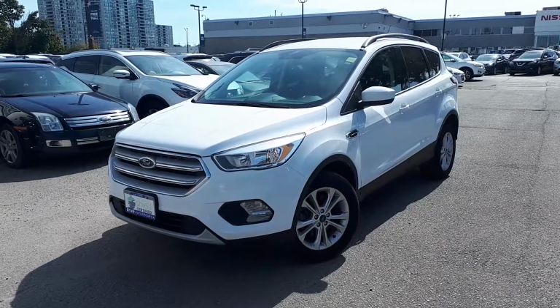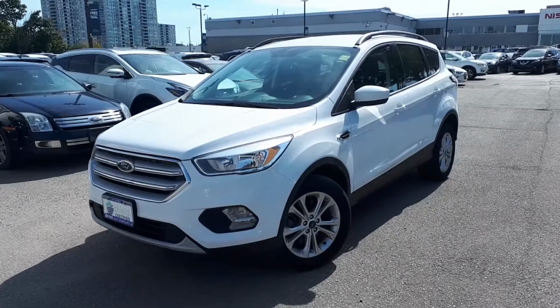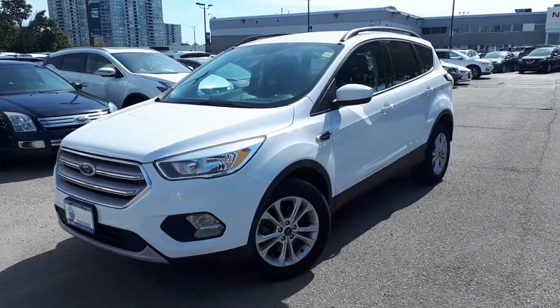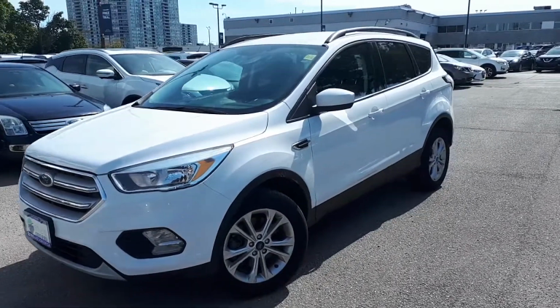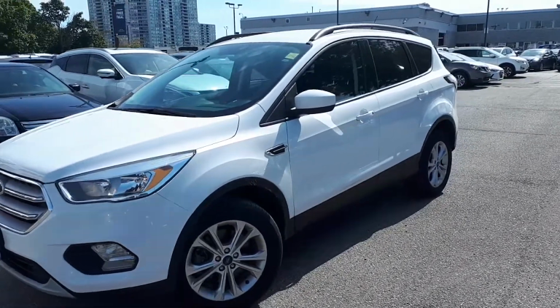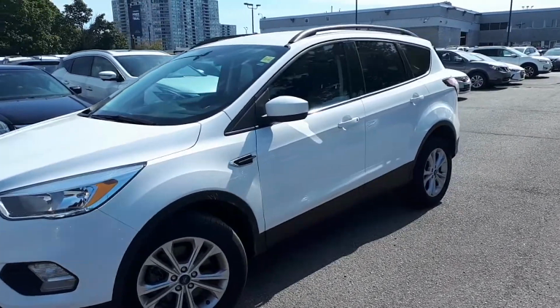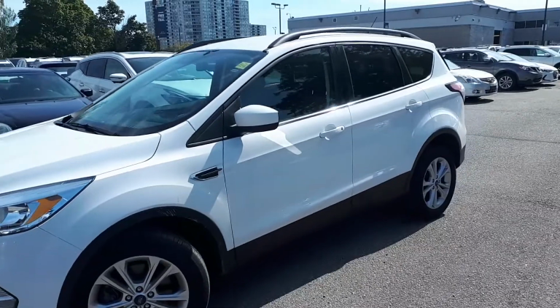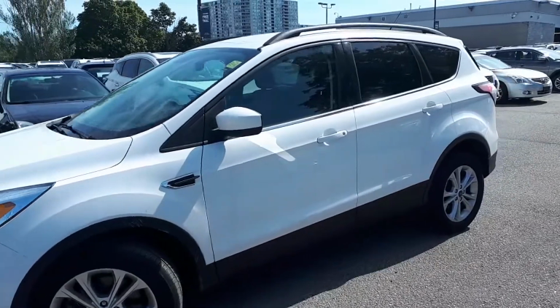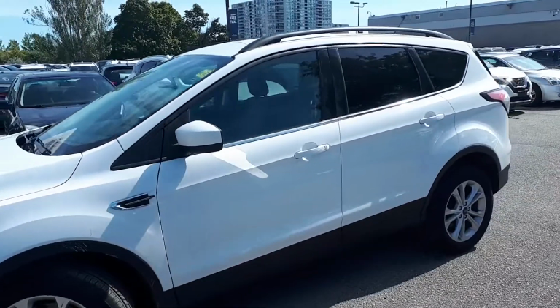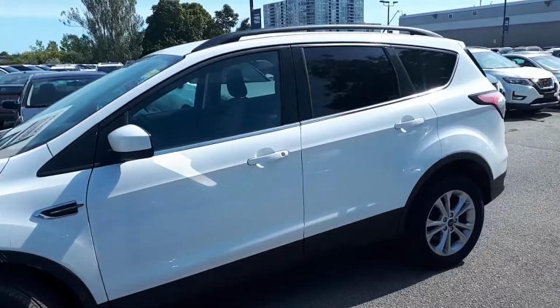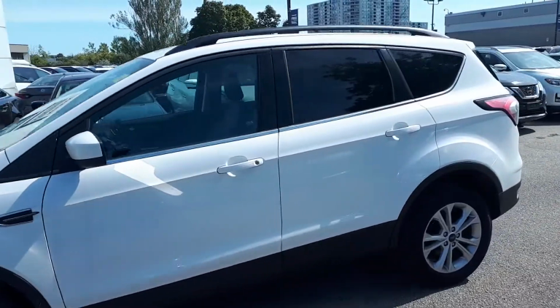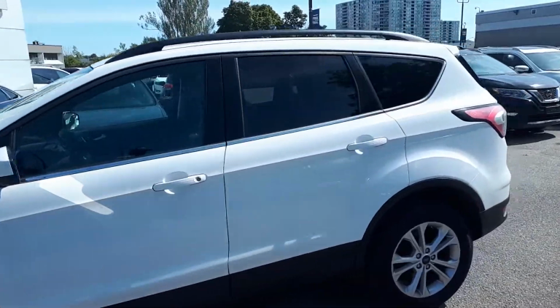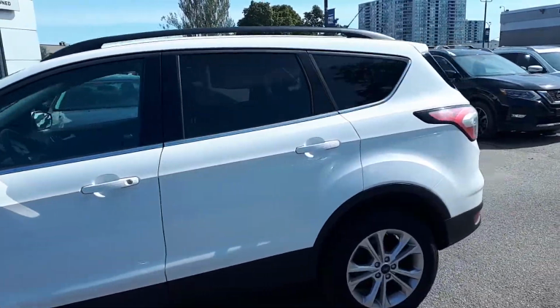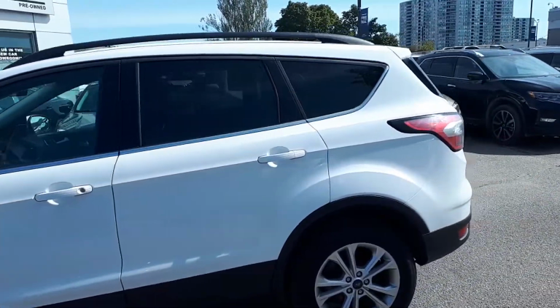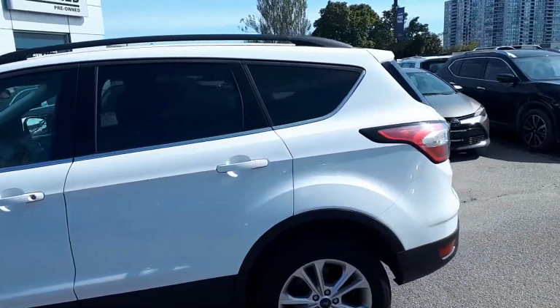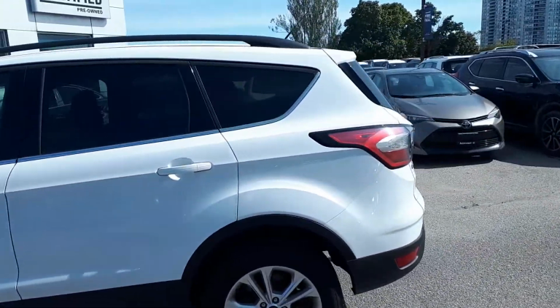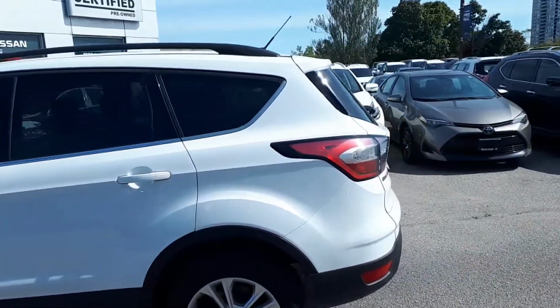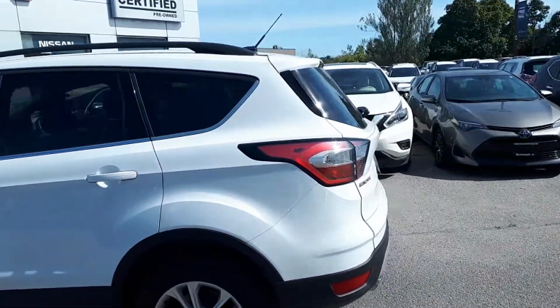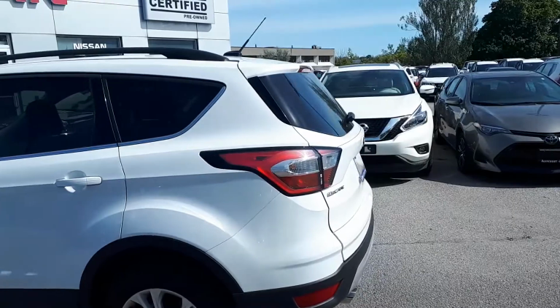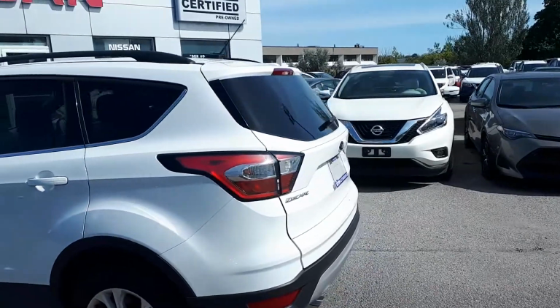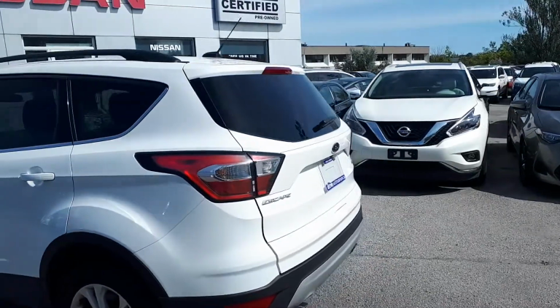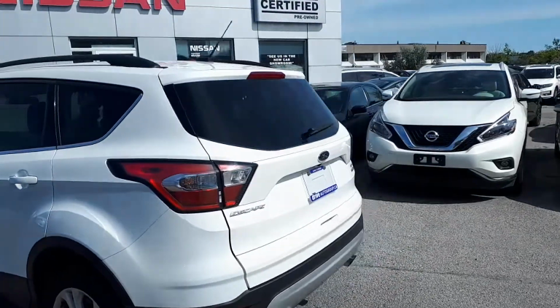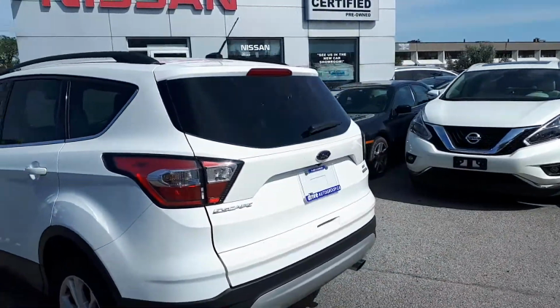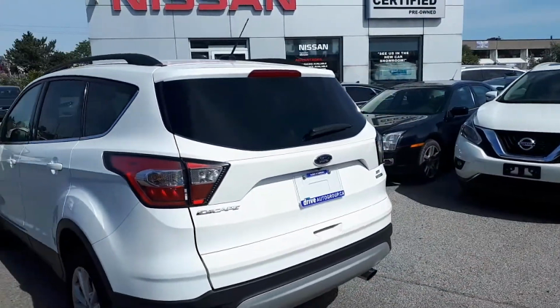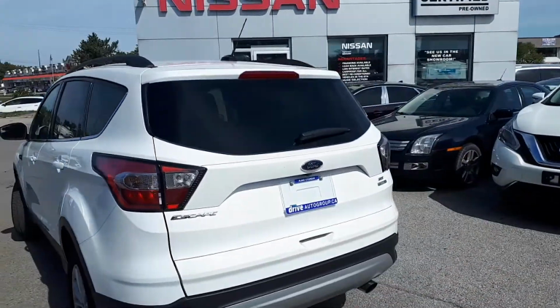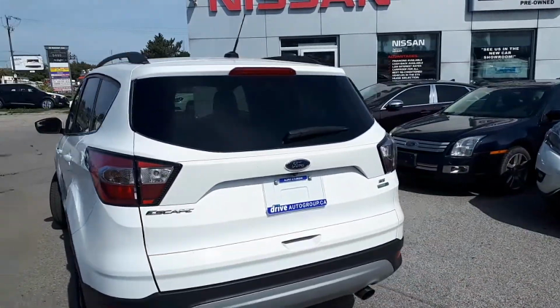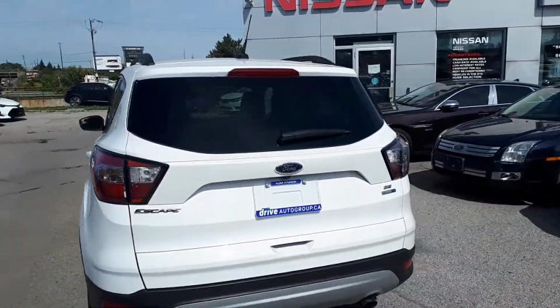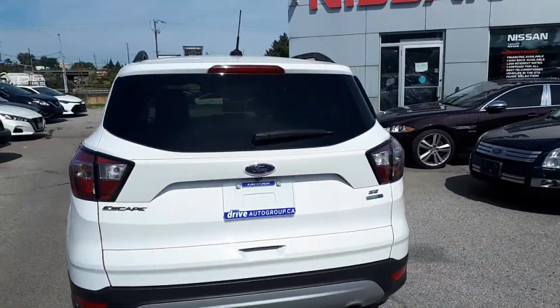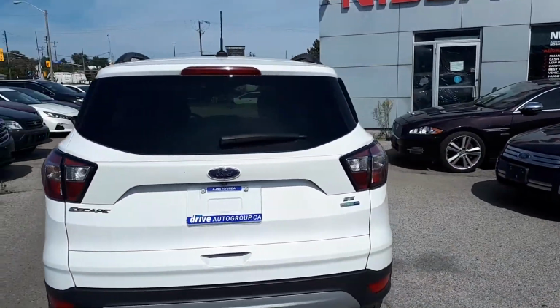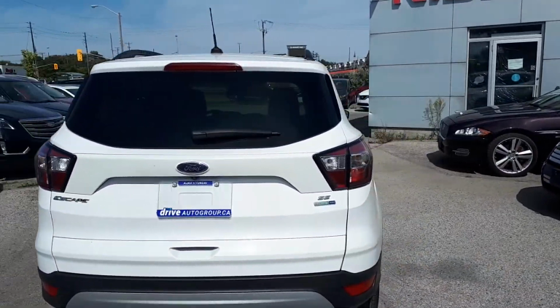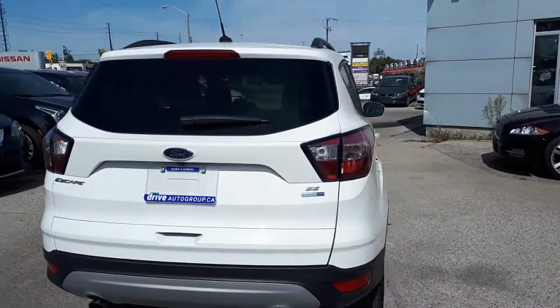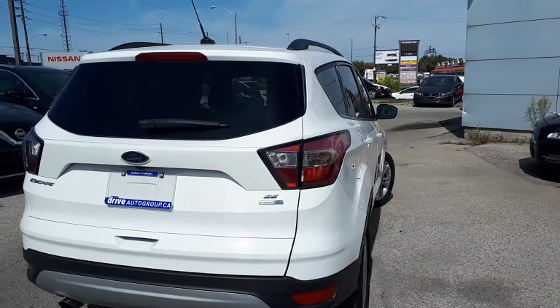Here at Agent Court Nissan, we have a 2018 Ford Escape SE. This vehicle is DriveShield certified. Let's take a look and see what it has to offer.